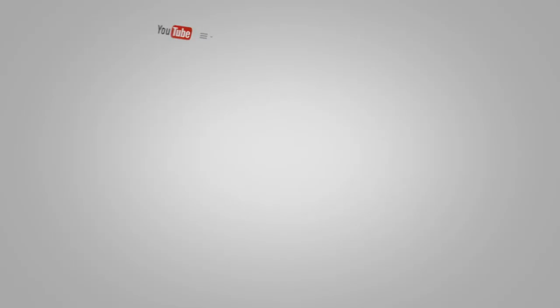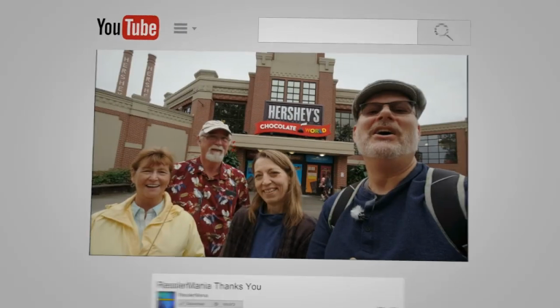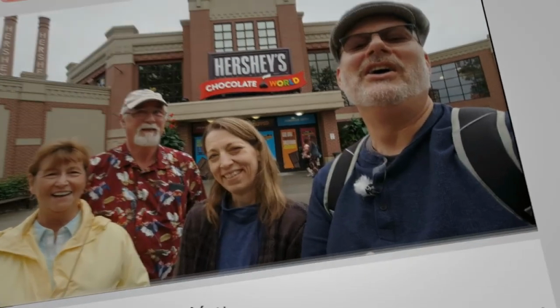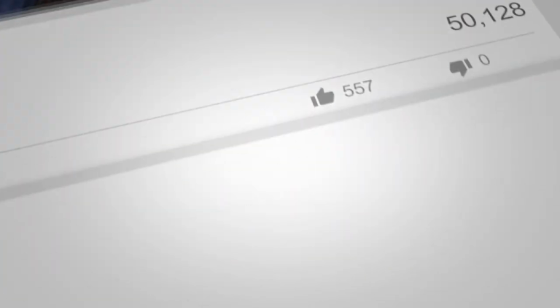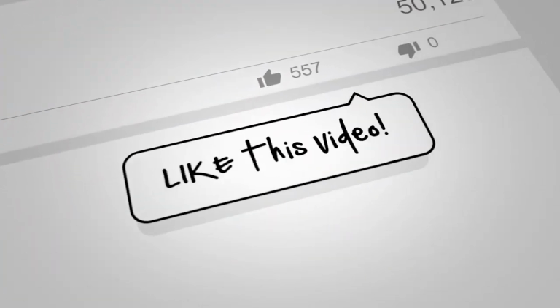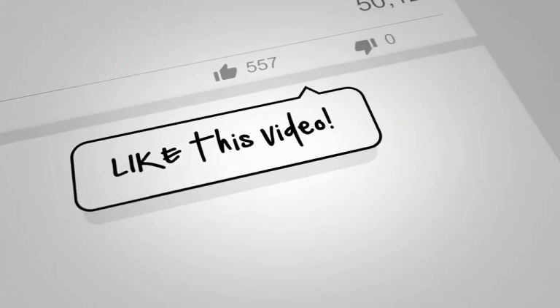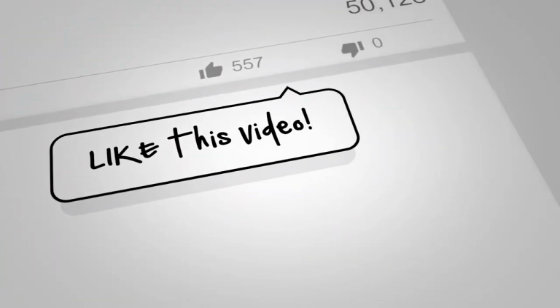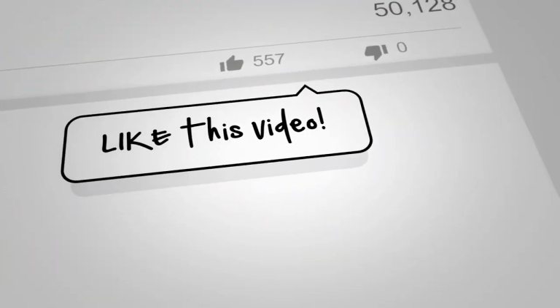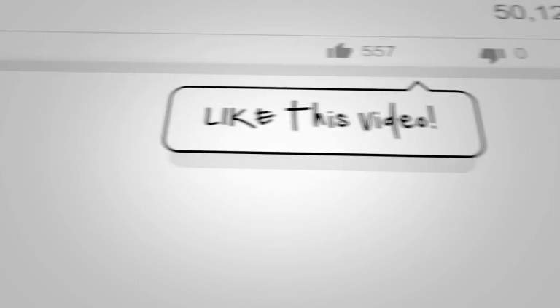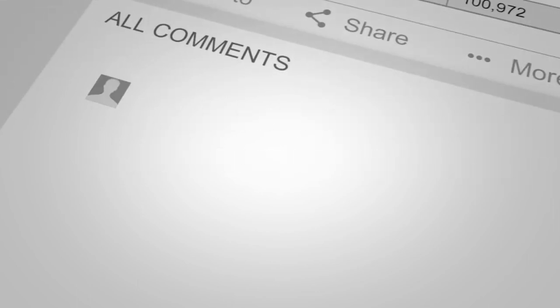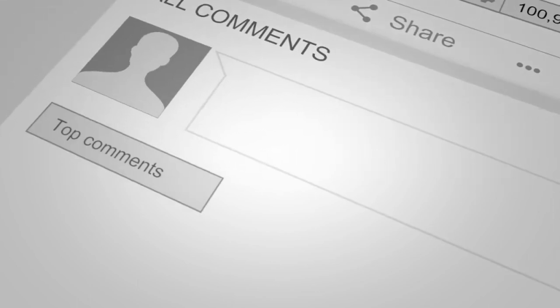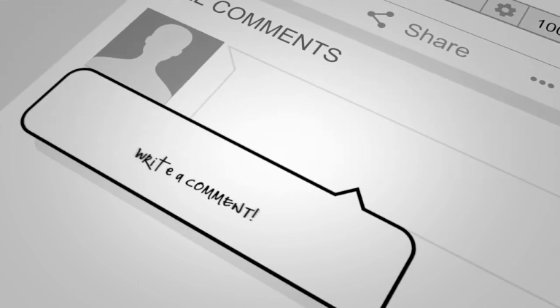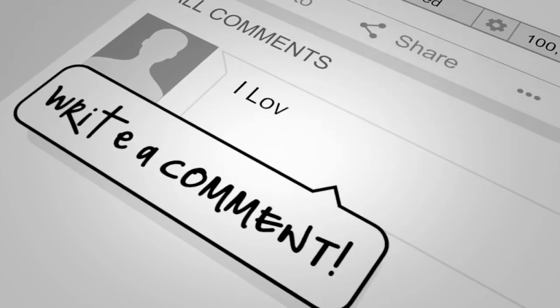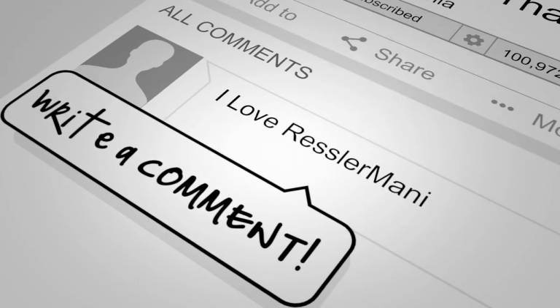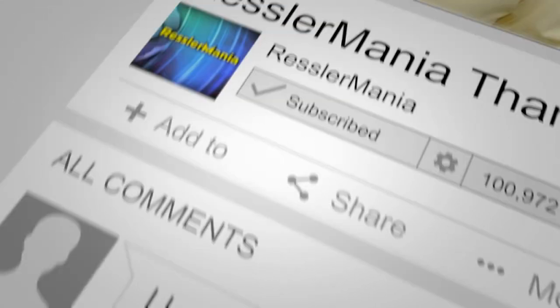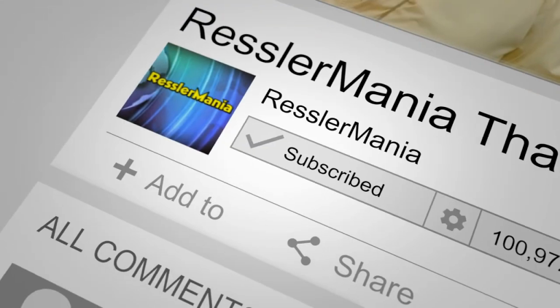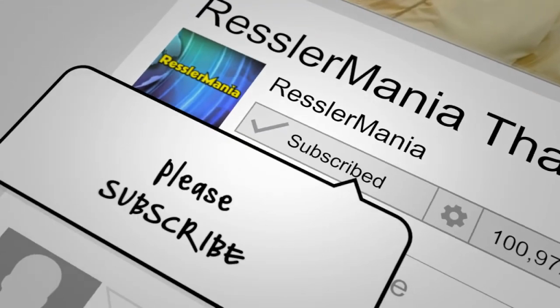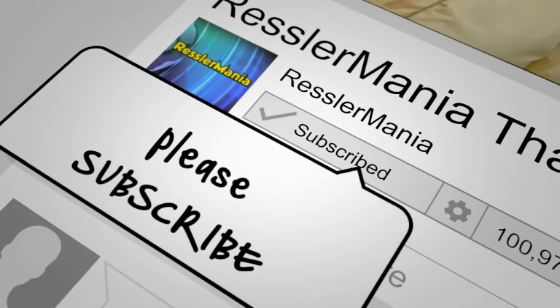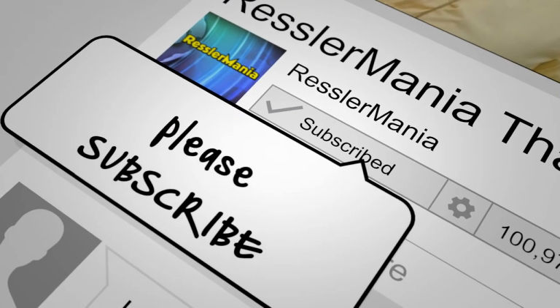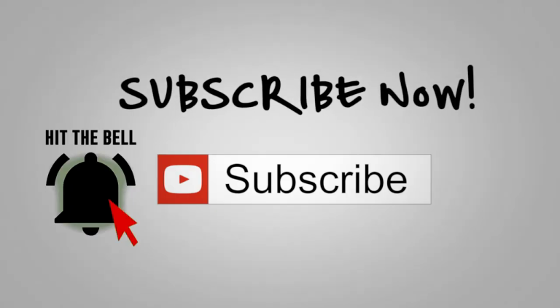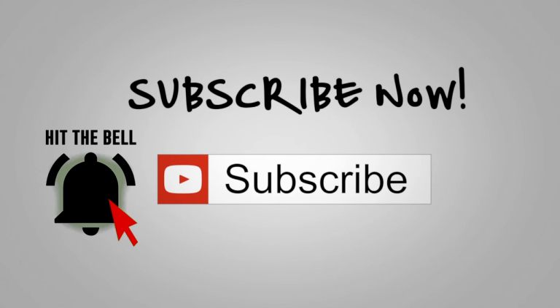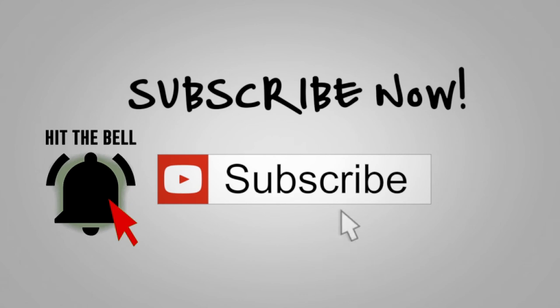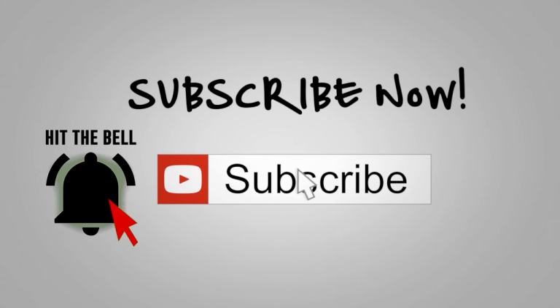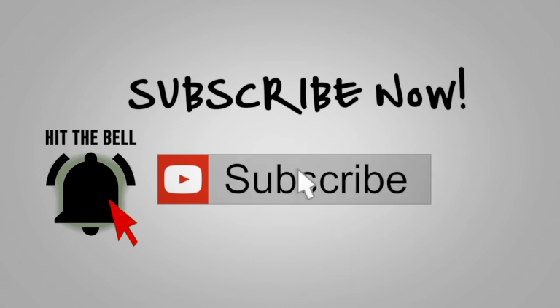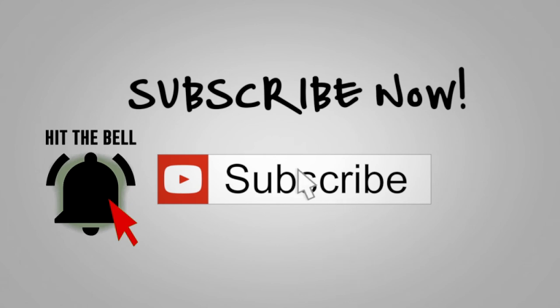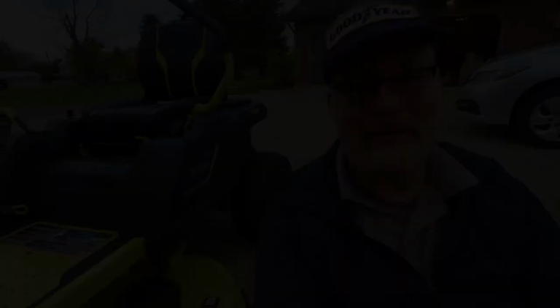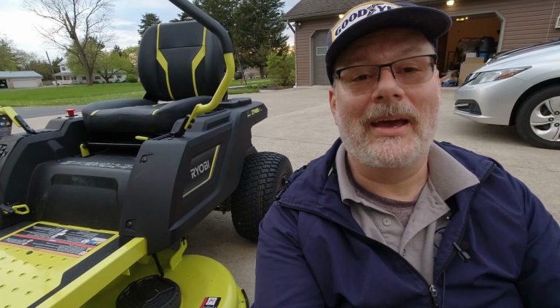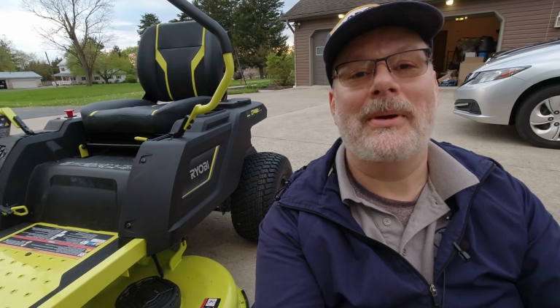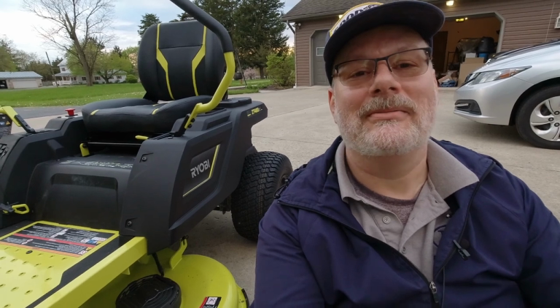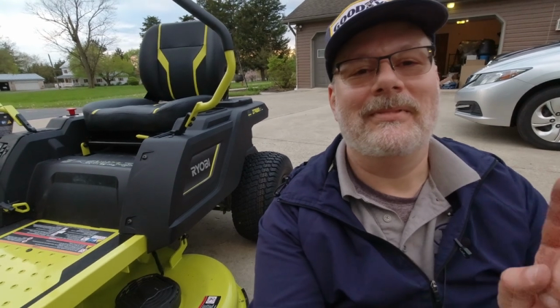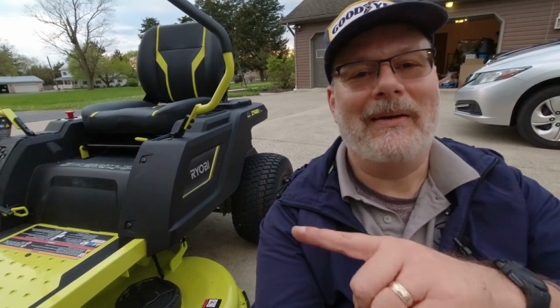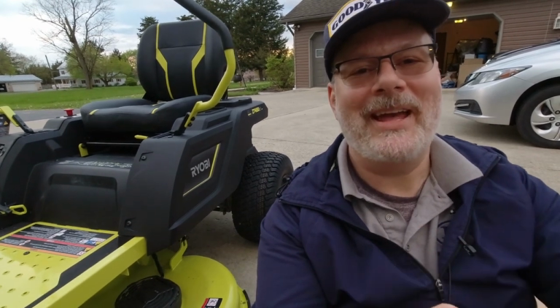I'd really appreciate it if you could like this video, write a comment, and please subscribe. And hit that bell while you're at it. And as always, have a great day.